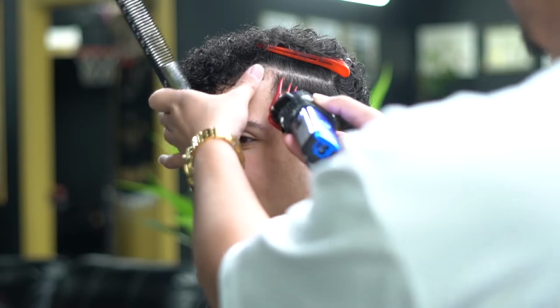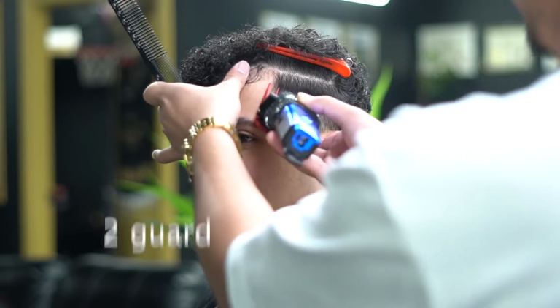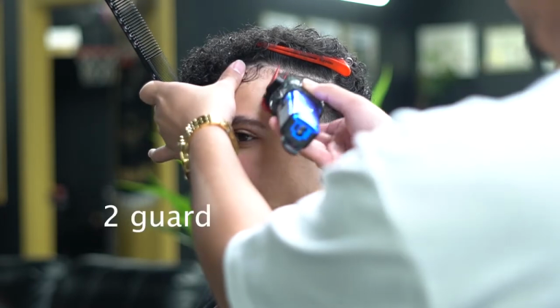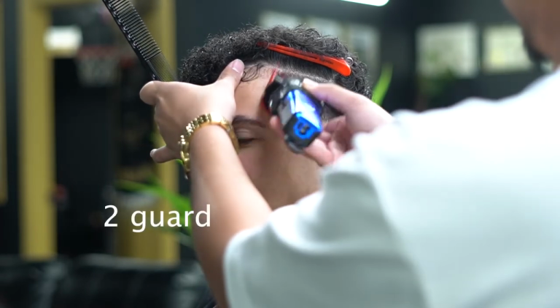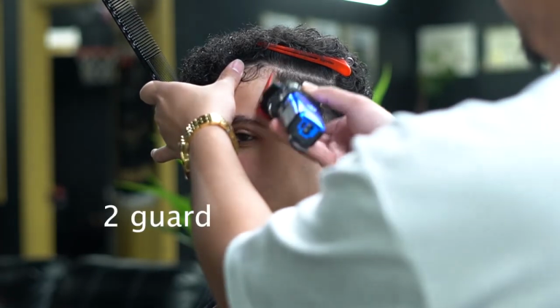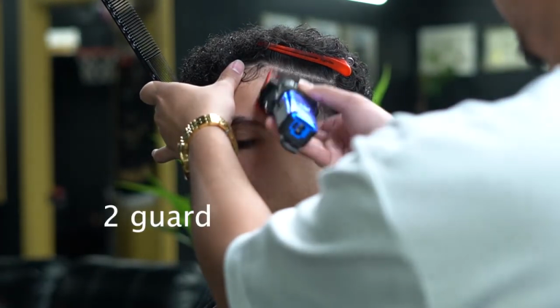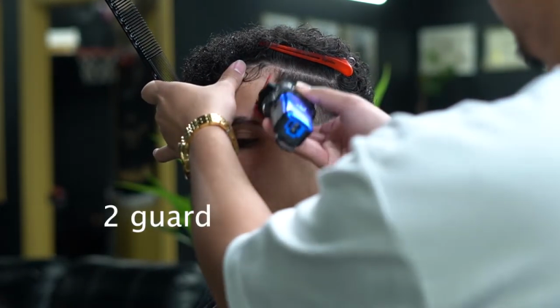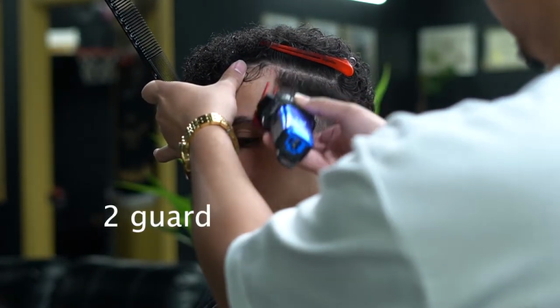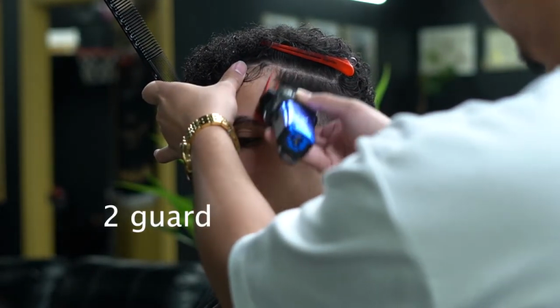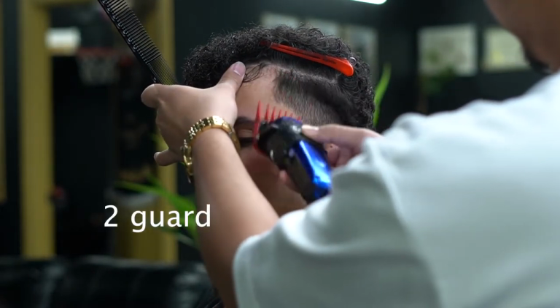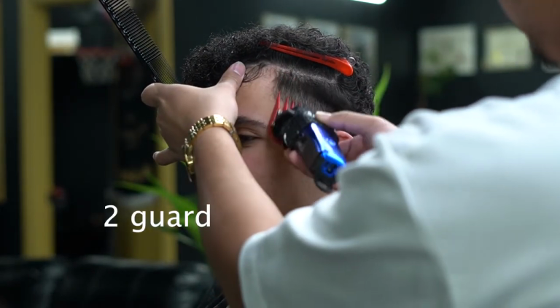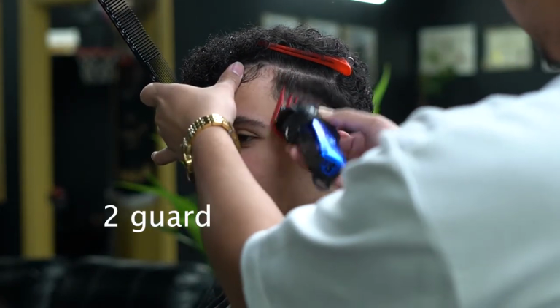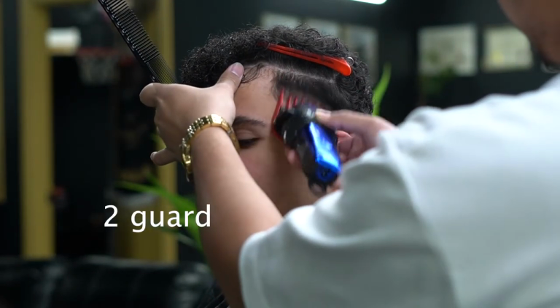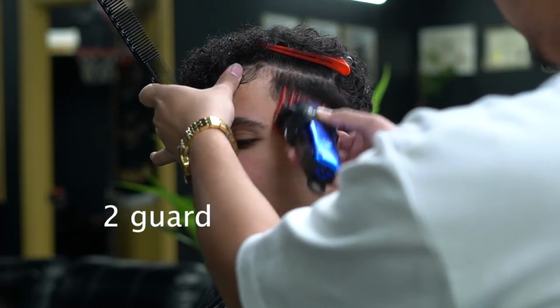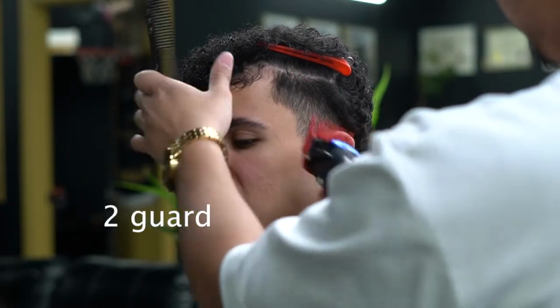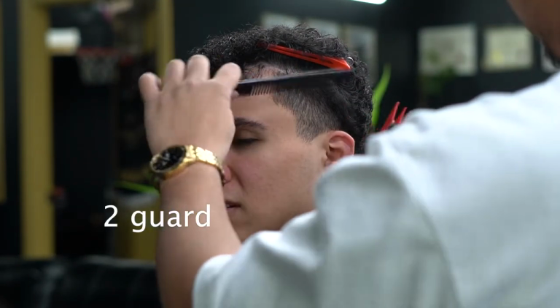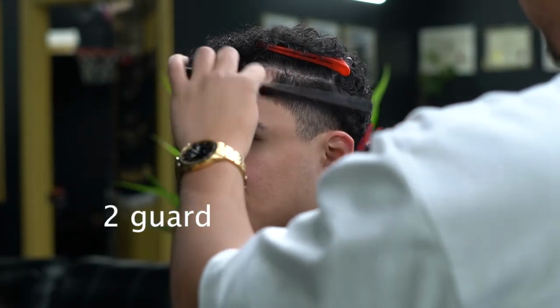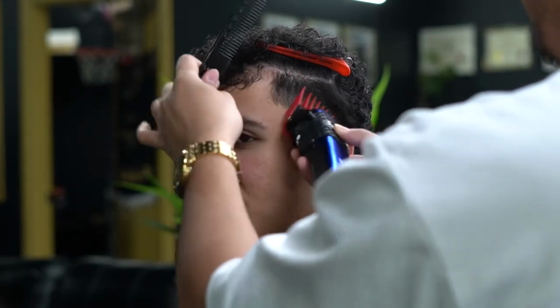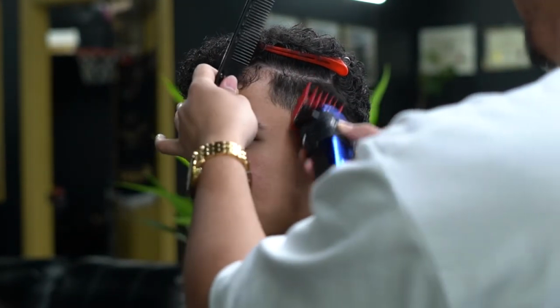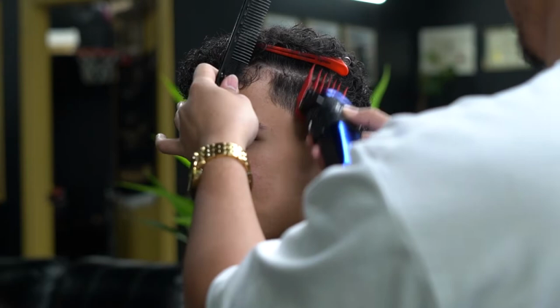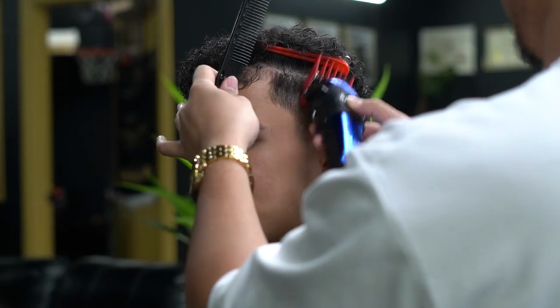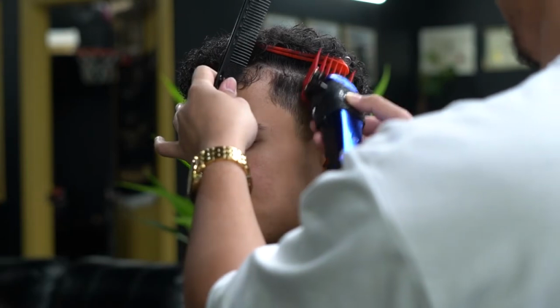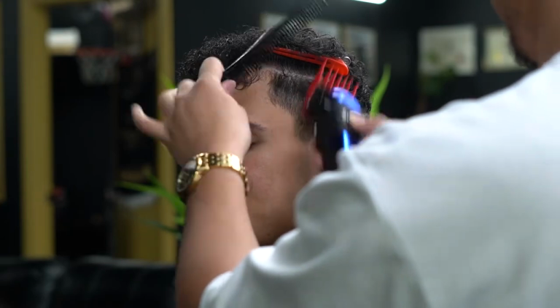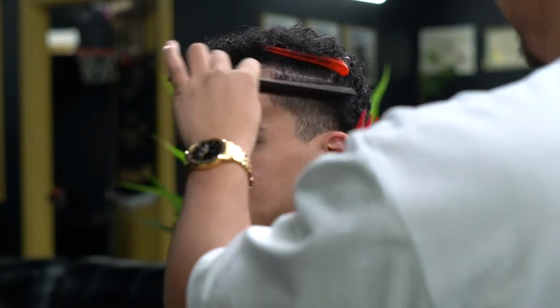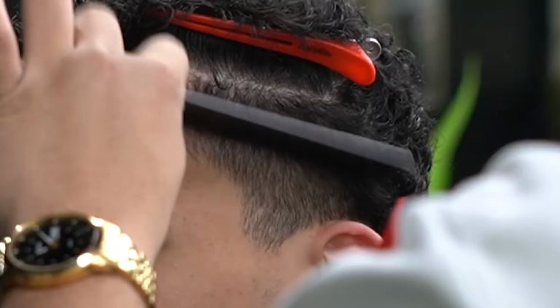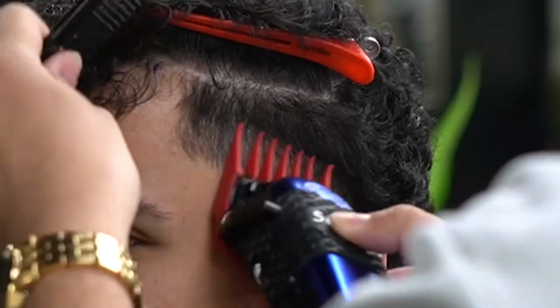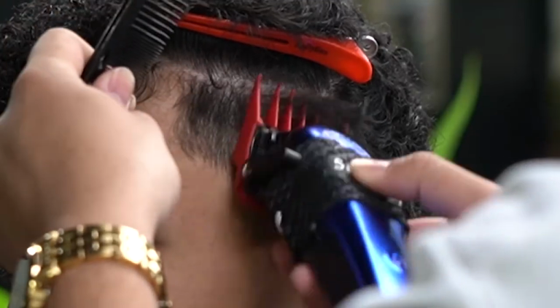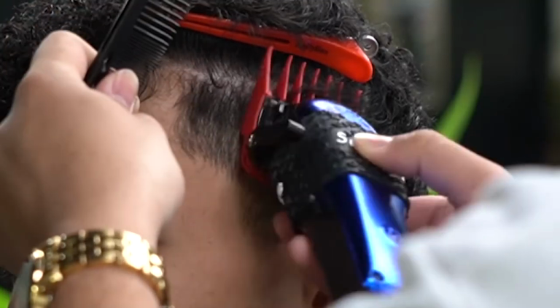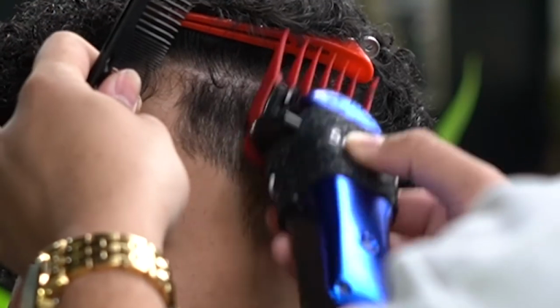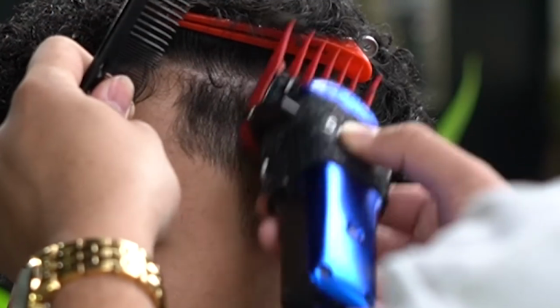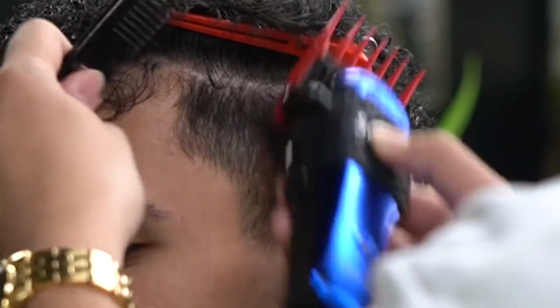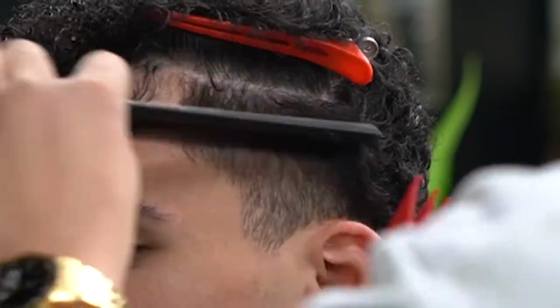We did number one and a half, now we're going over it with the number two. I did clip off the hairs right after I flicked out, just so that I can see better.